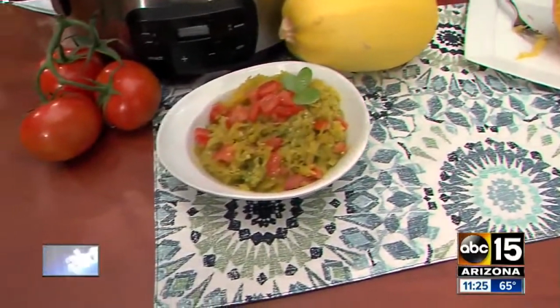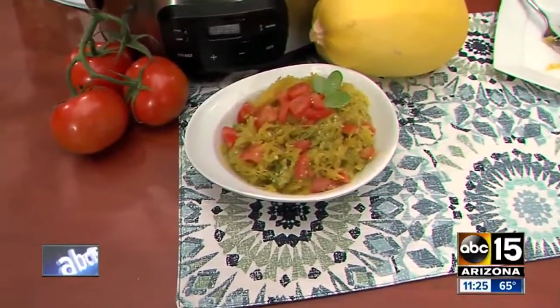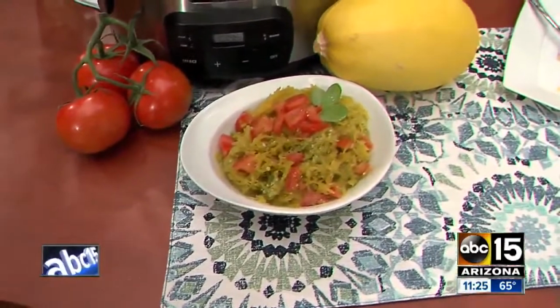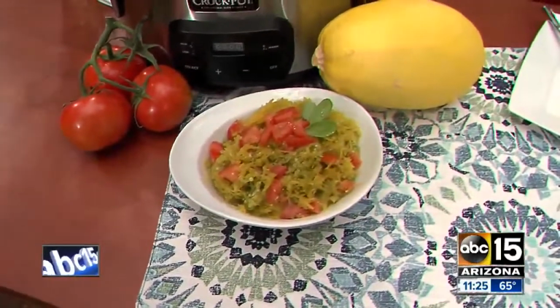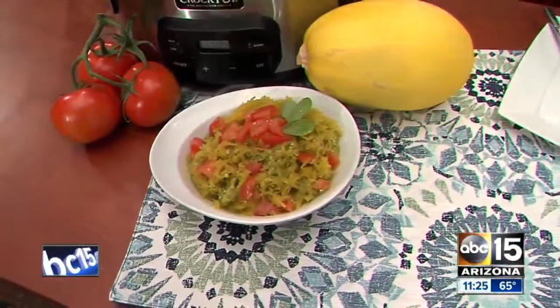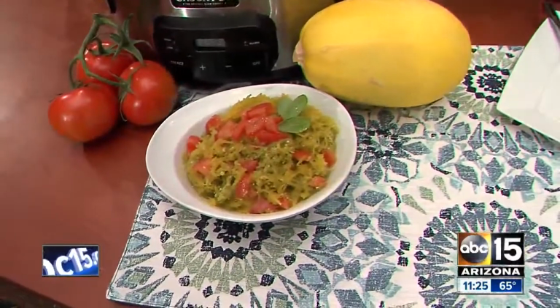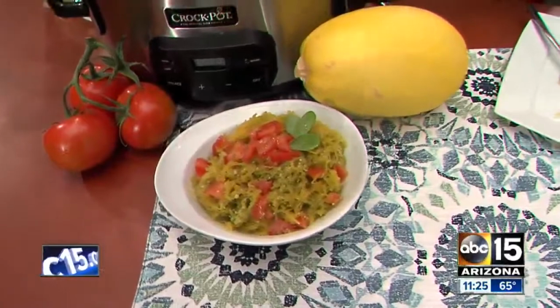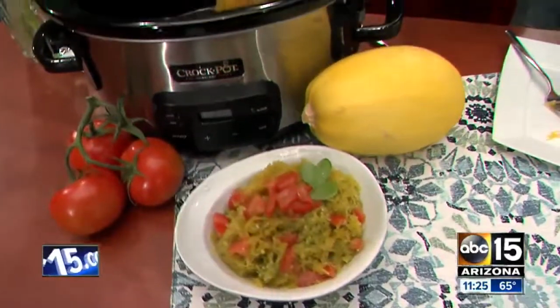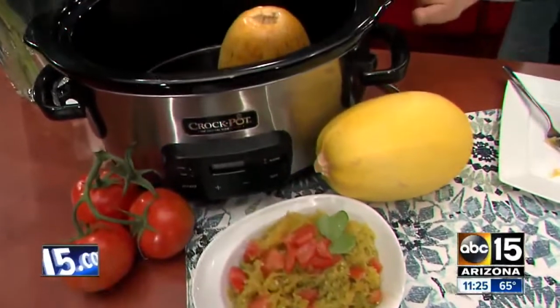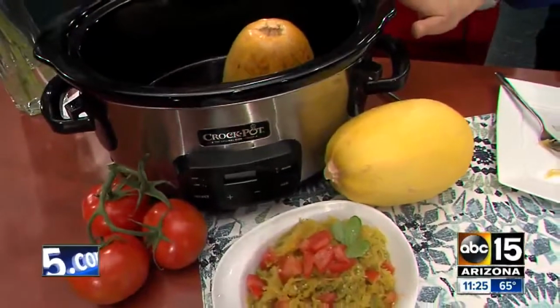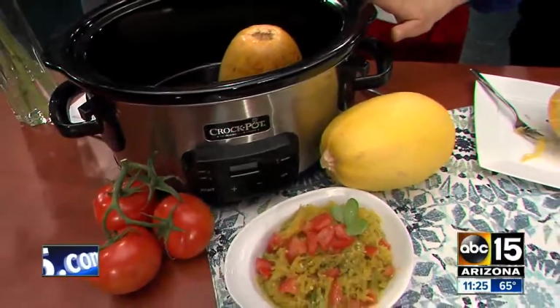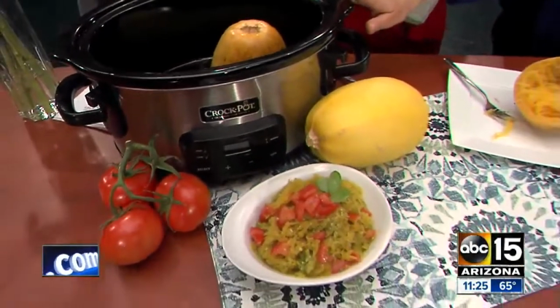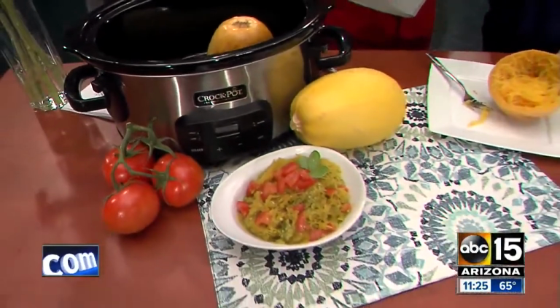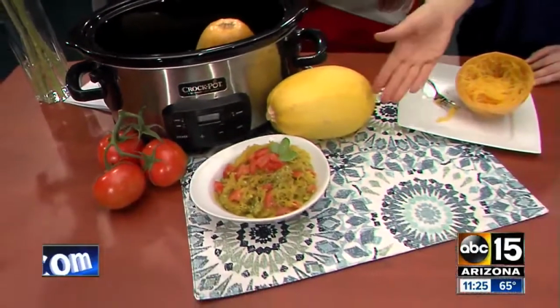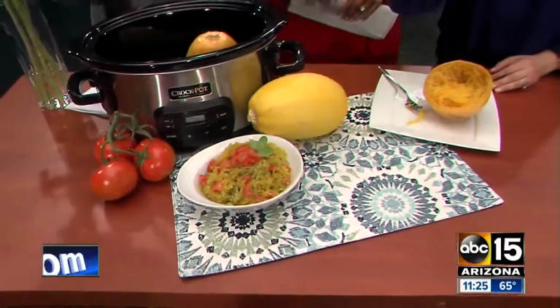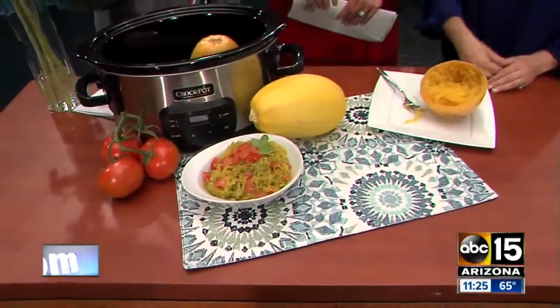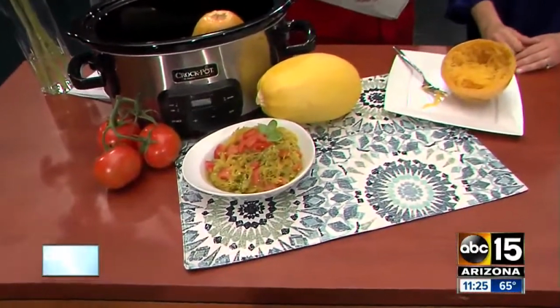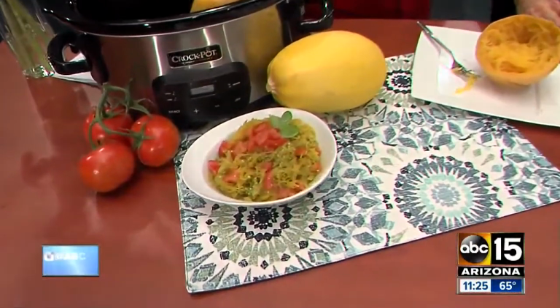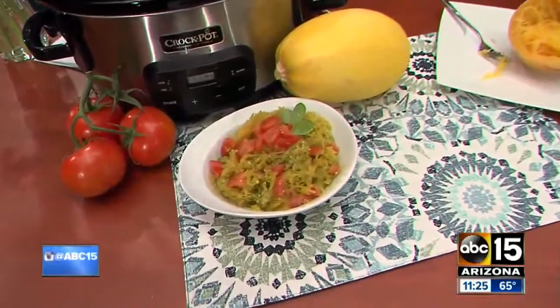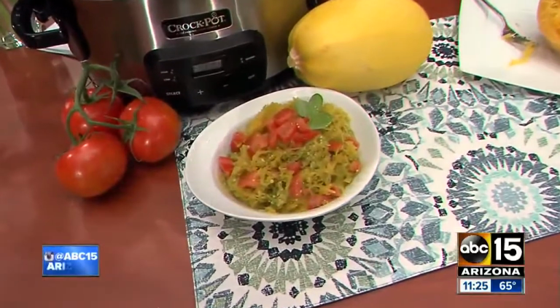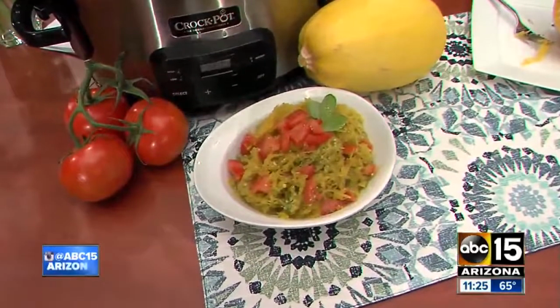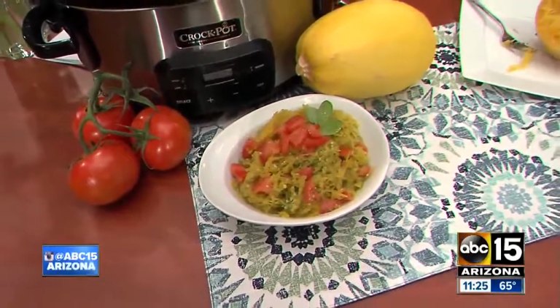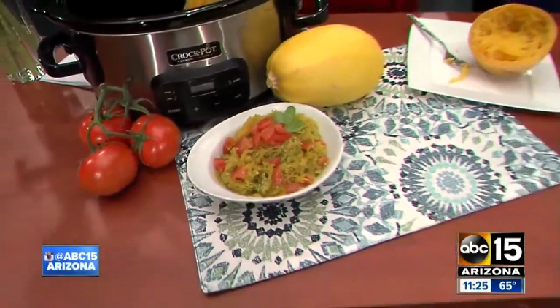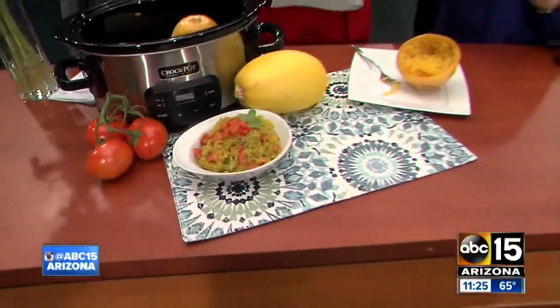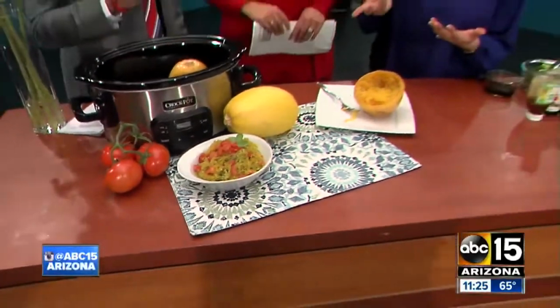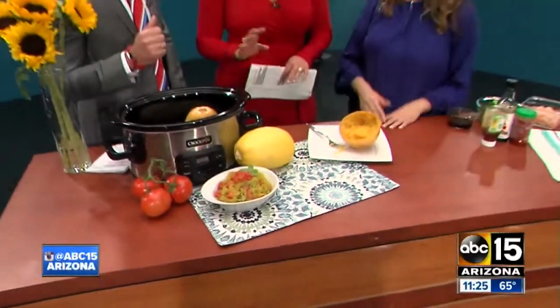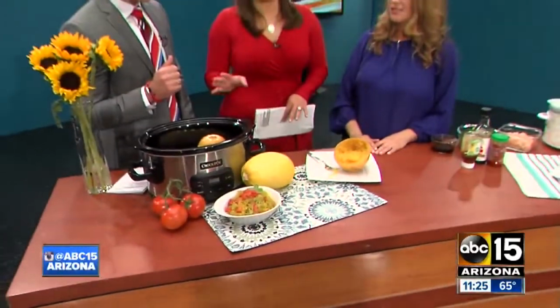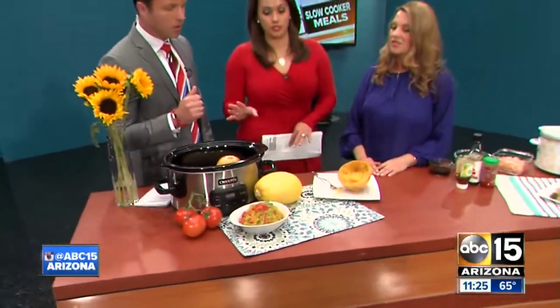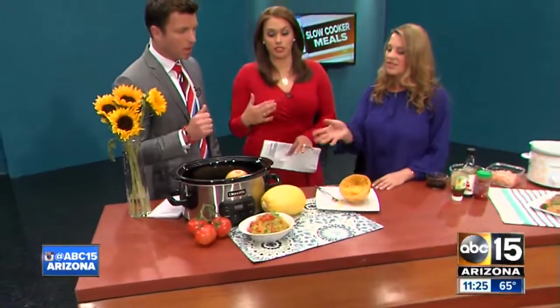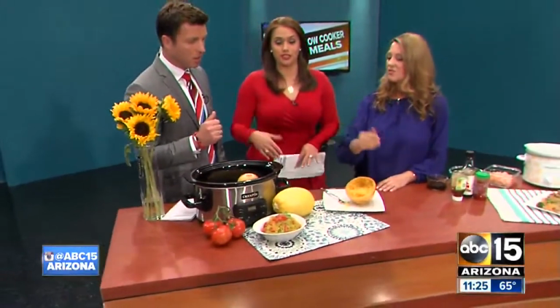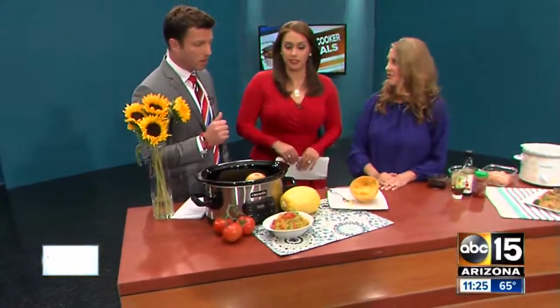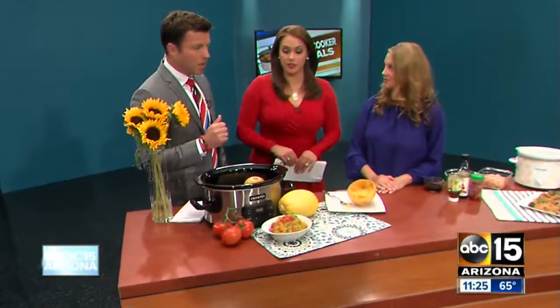That looks delicious! How long in the slow cooker? Four hours on low. What I love about pairing it with pesto is you can eat it hot or have it cold, kind of like a pasta salad, which is really nice as well. So that's a good make-ahead one. Definitely.